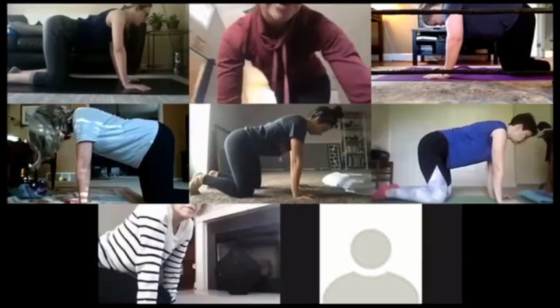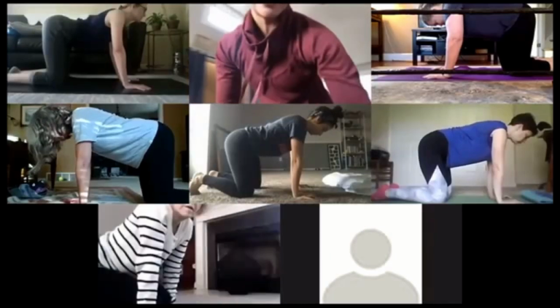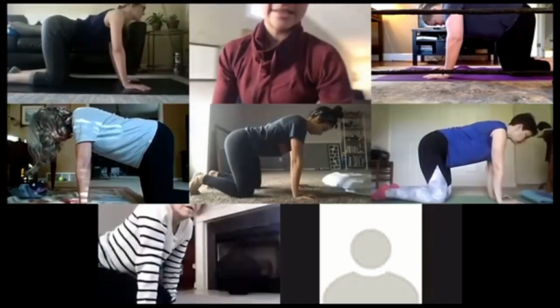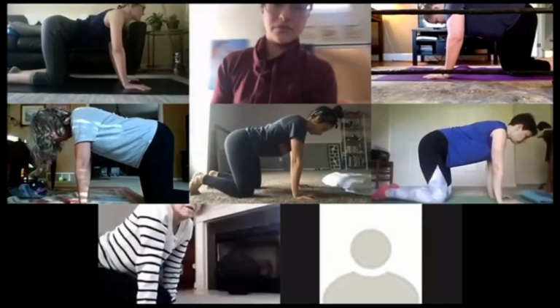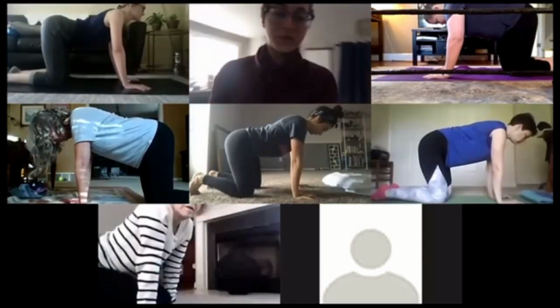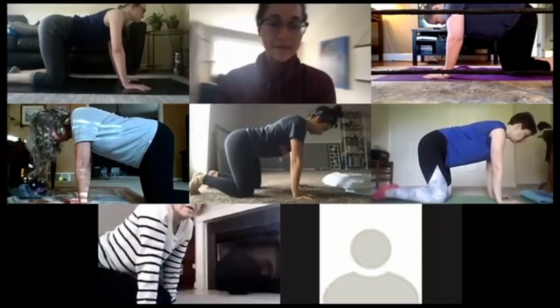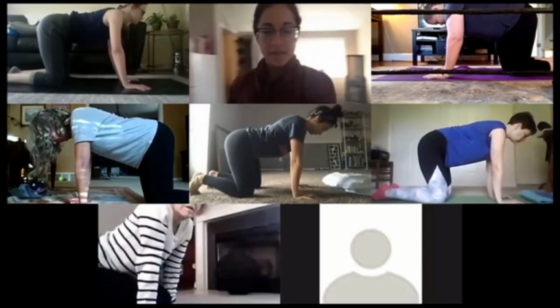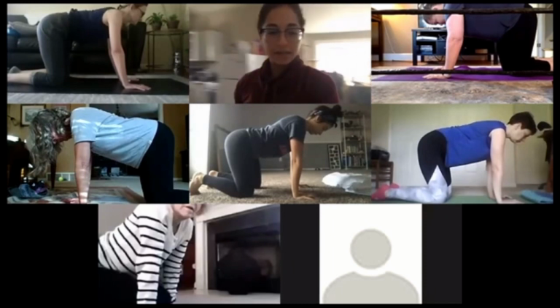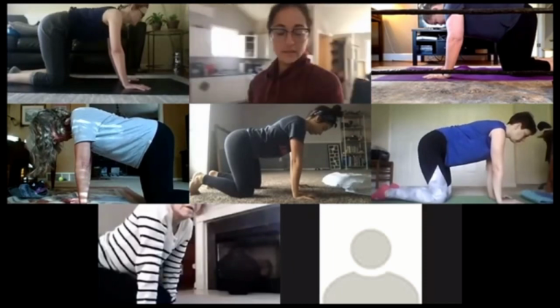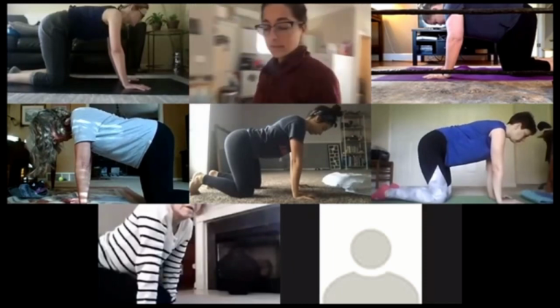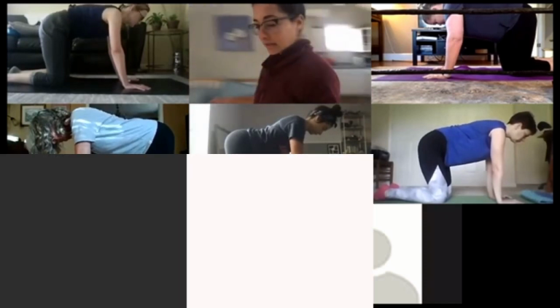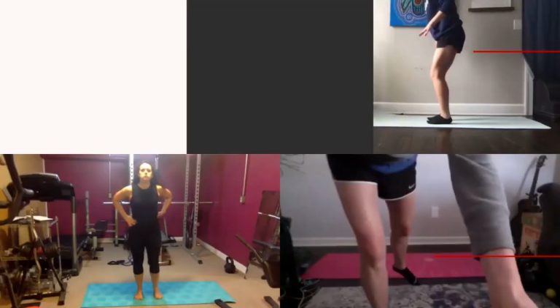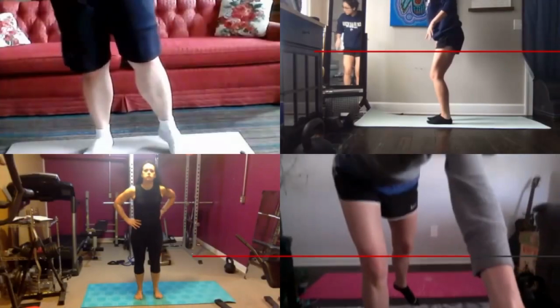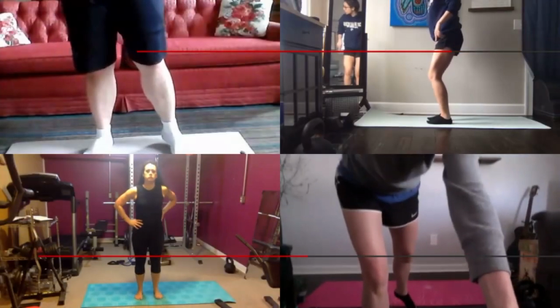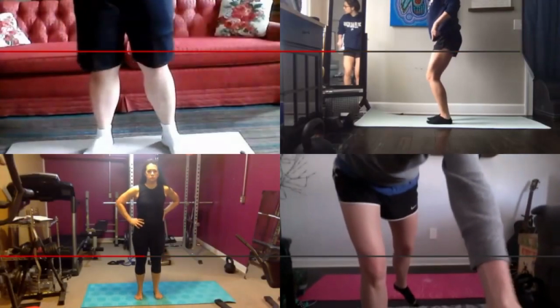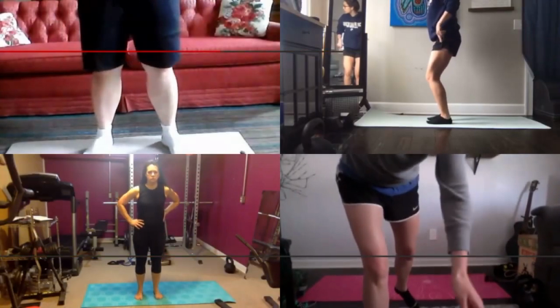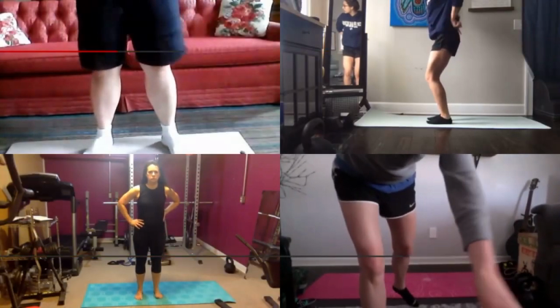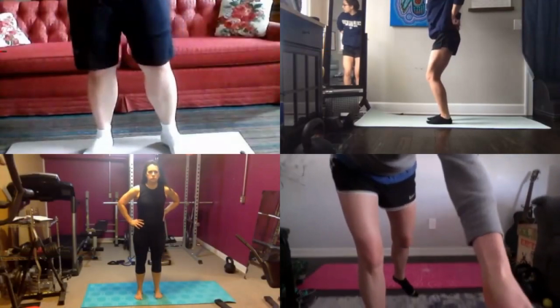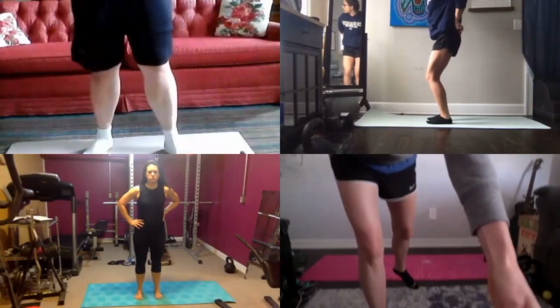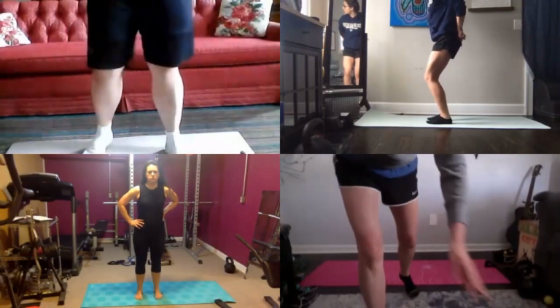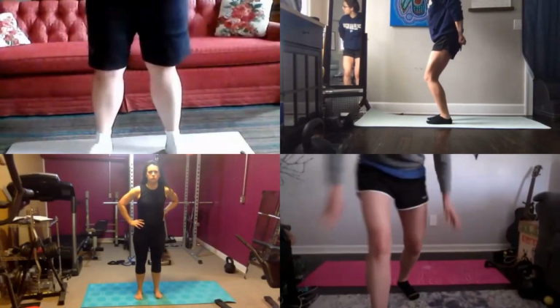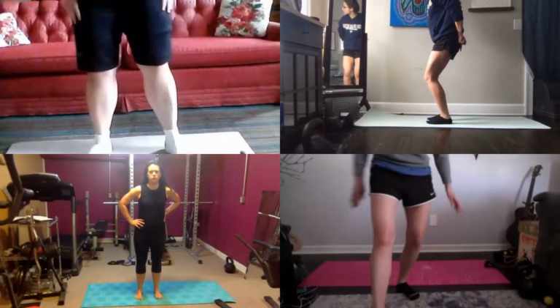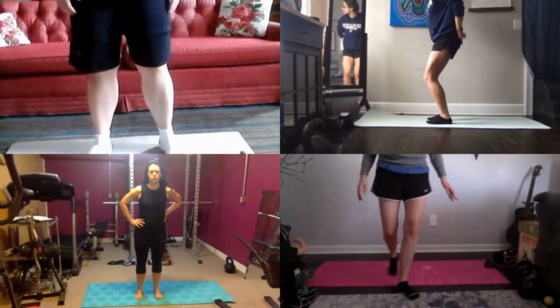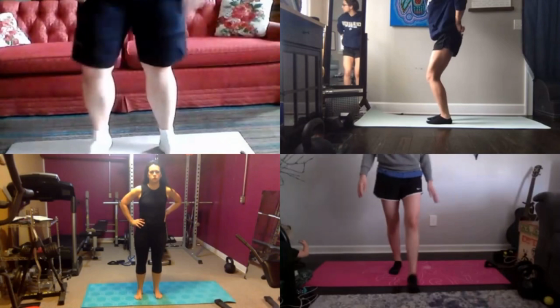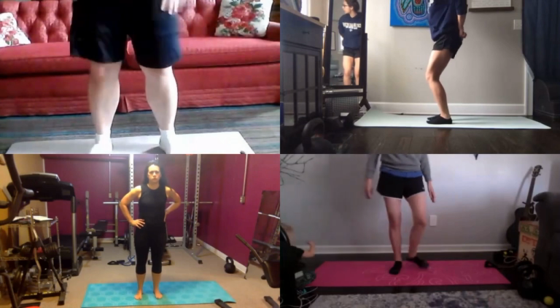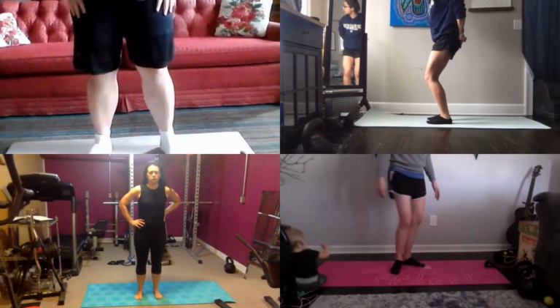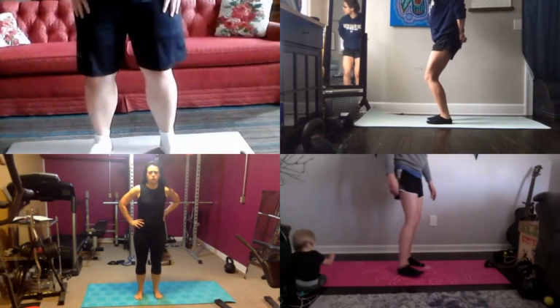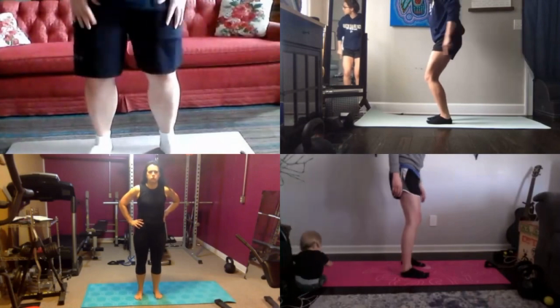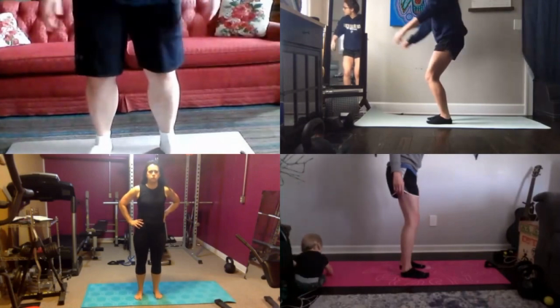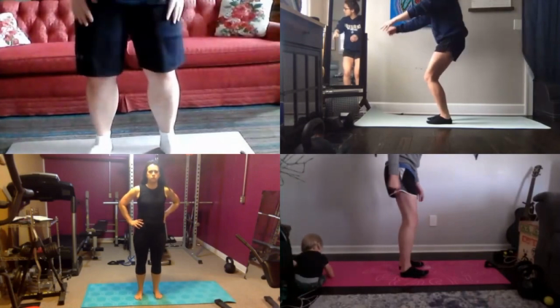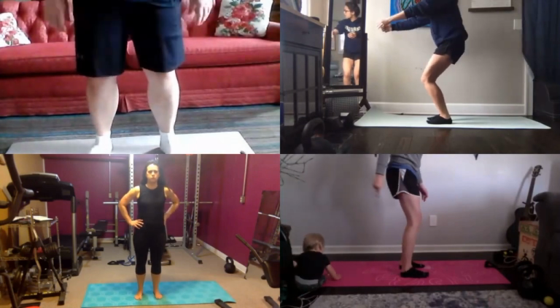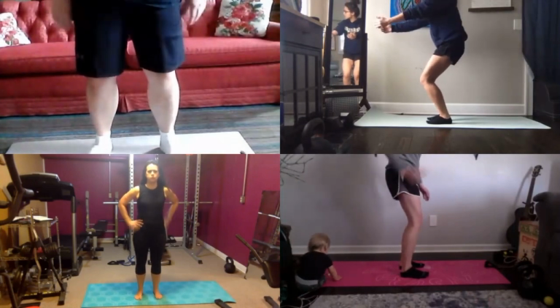Exhale as you untuck. Find your heels. Pull the back pockets down, tuck your hips and squat down.